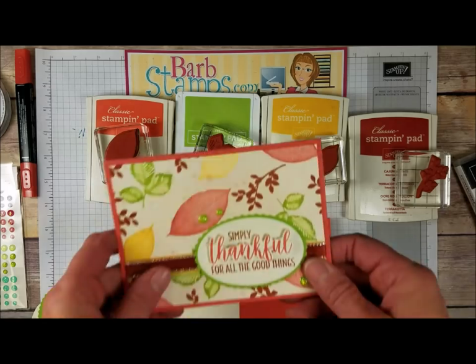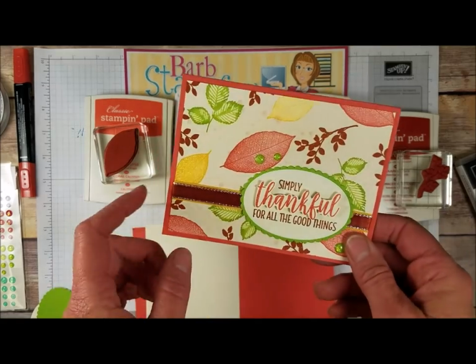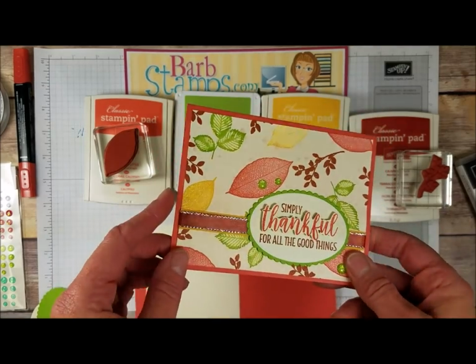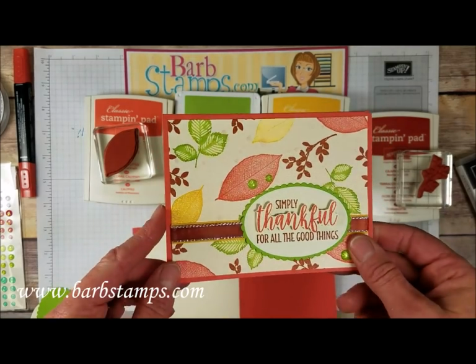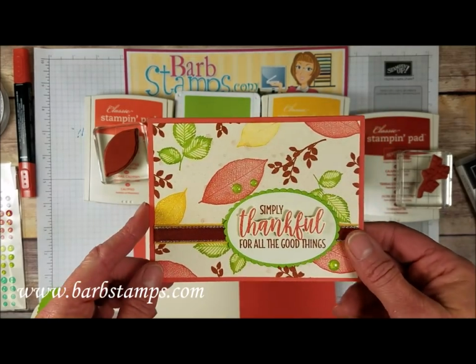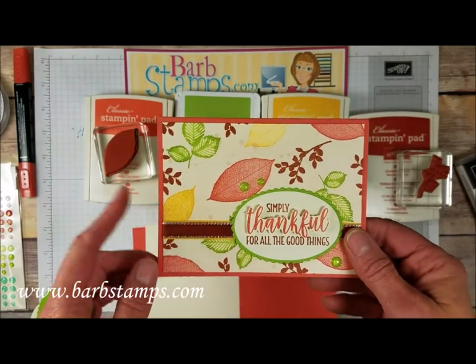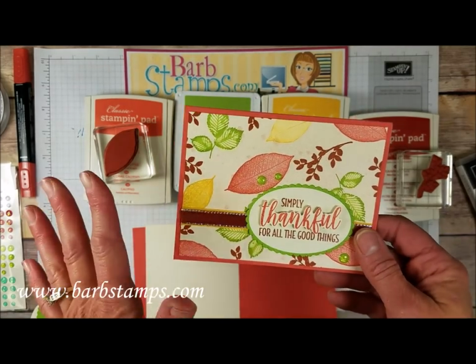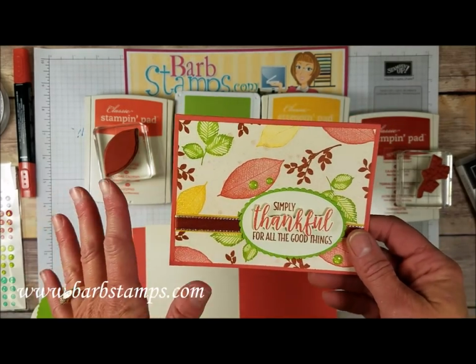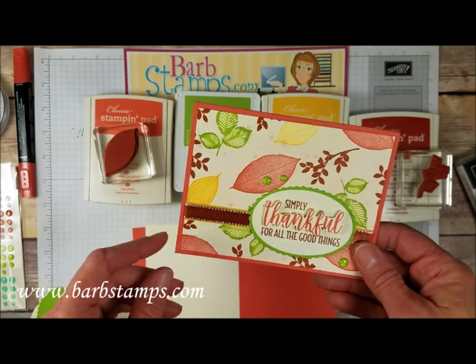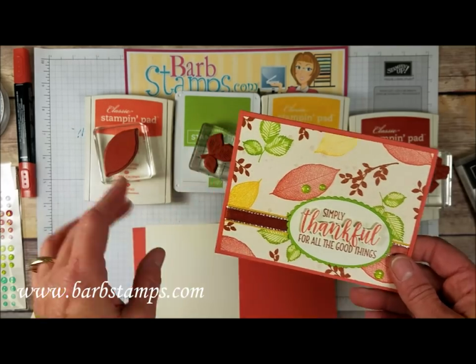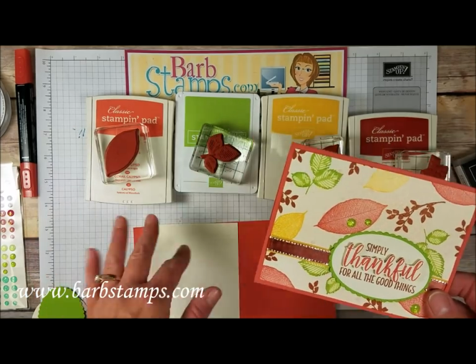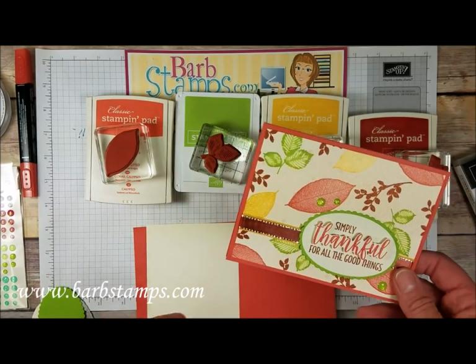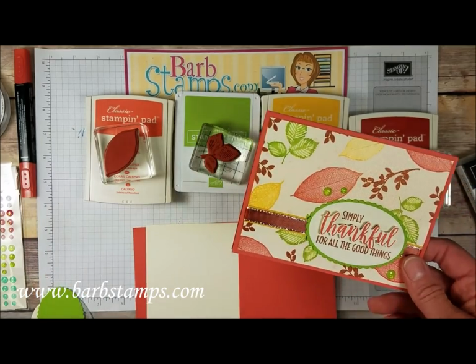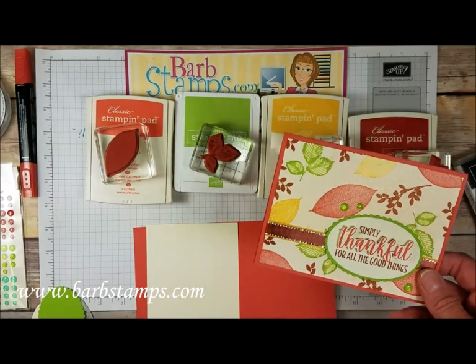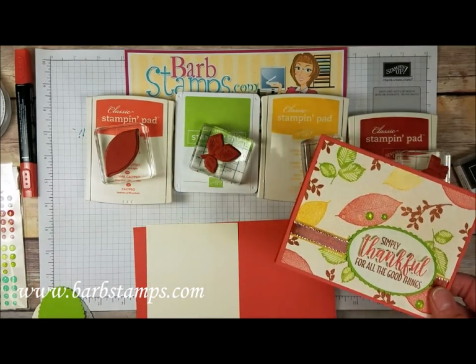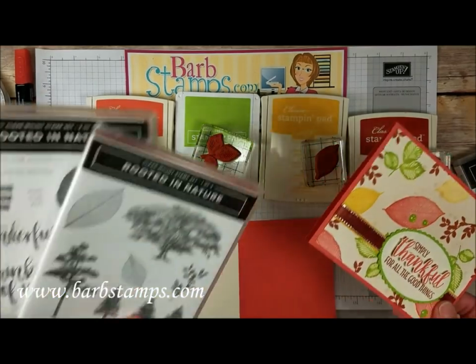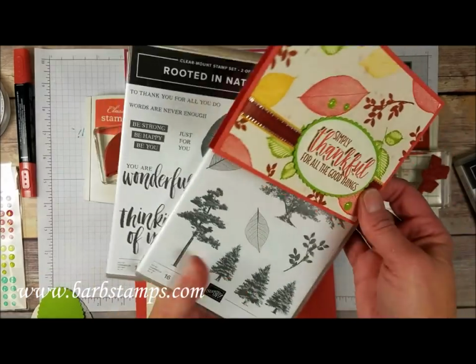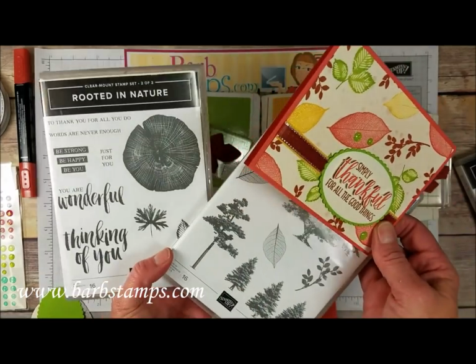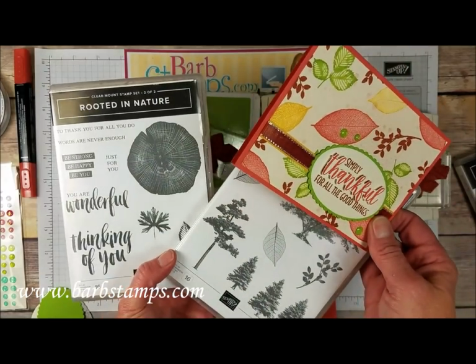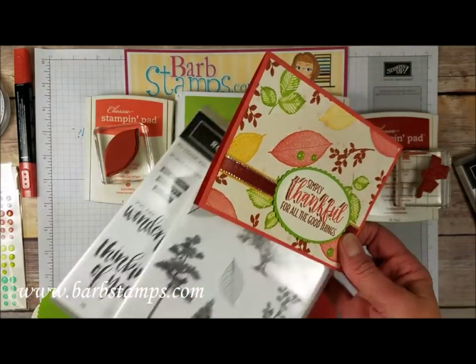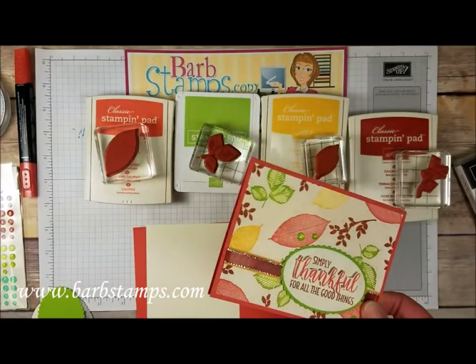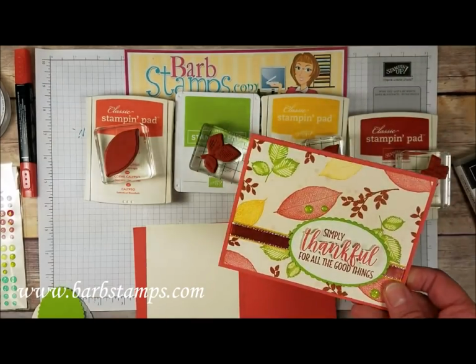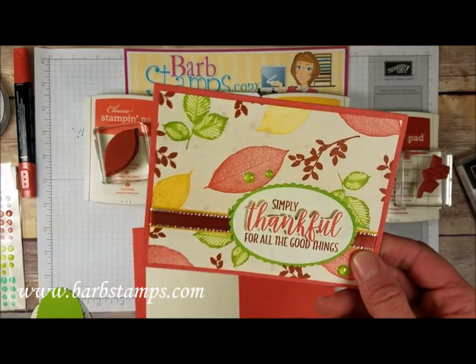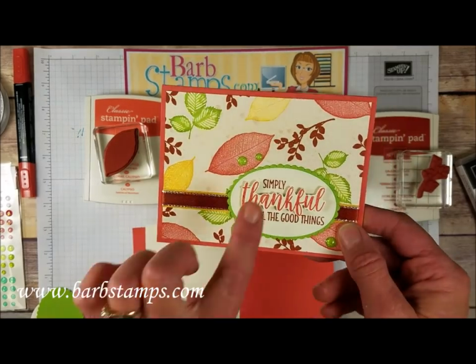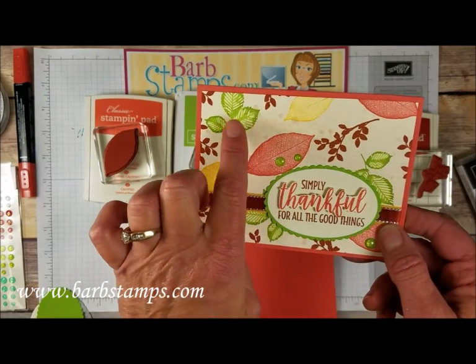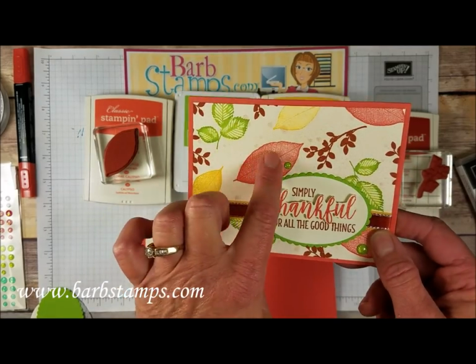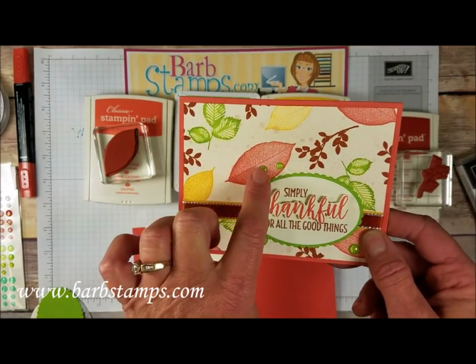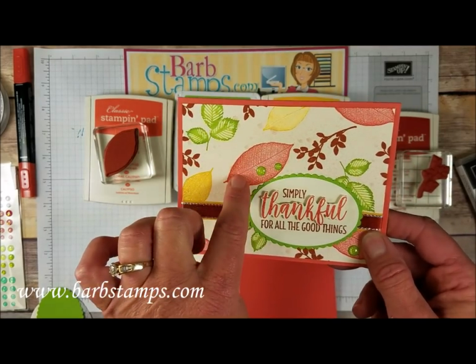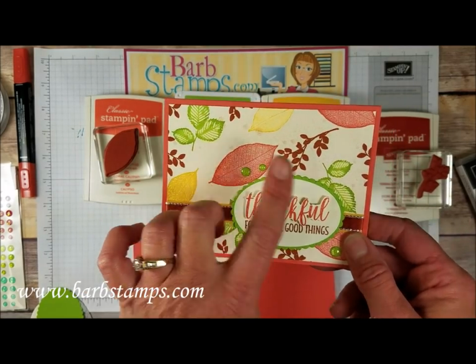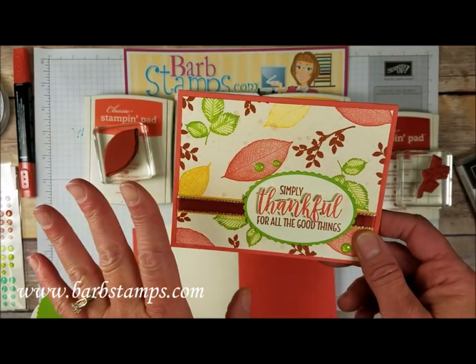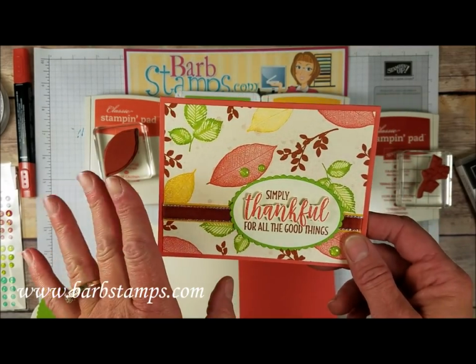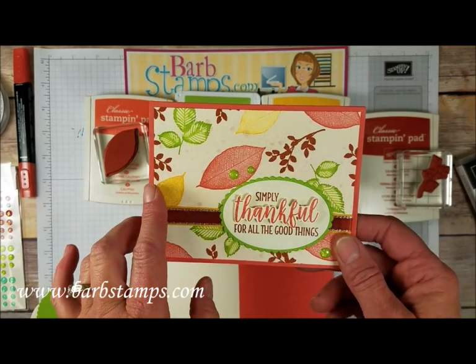Hi guys! Welcome to another Barb Stamps video. In today's video we're going to use the Rooted in Nature stamp set, this double set right here, and we're going to make this card using a little bit of a watercoloring technique on some of these leaves.